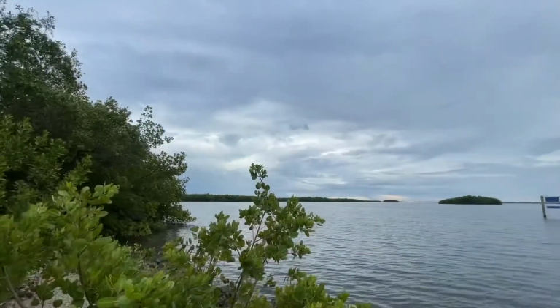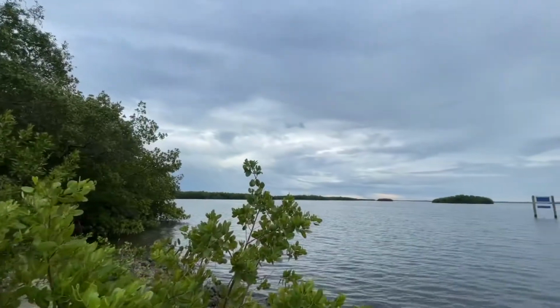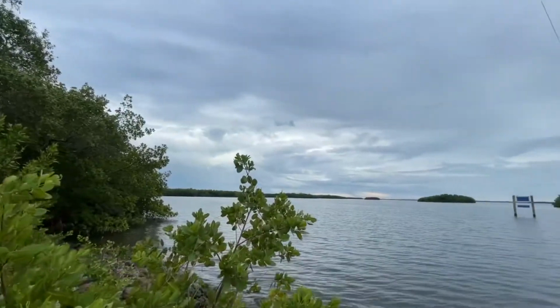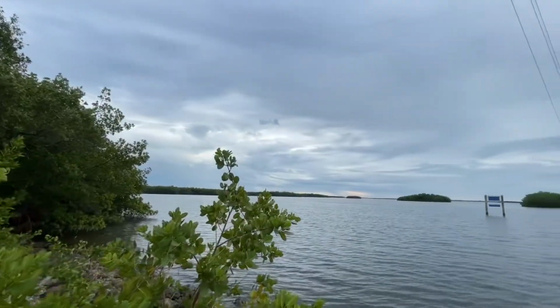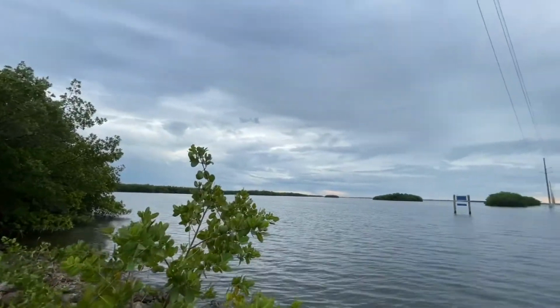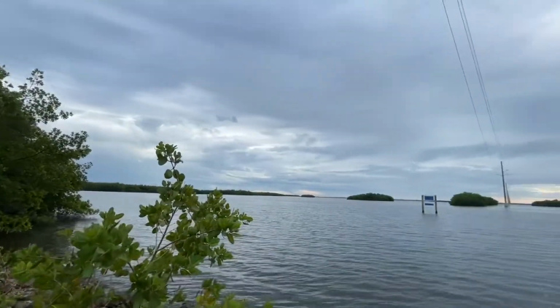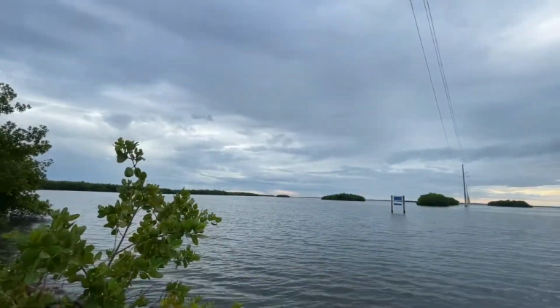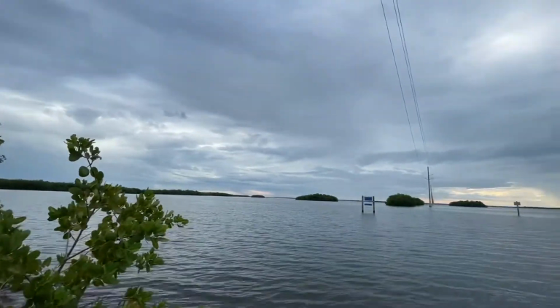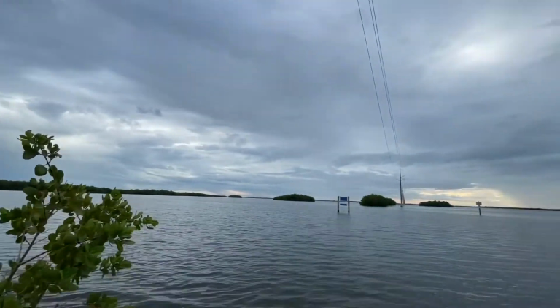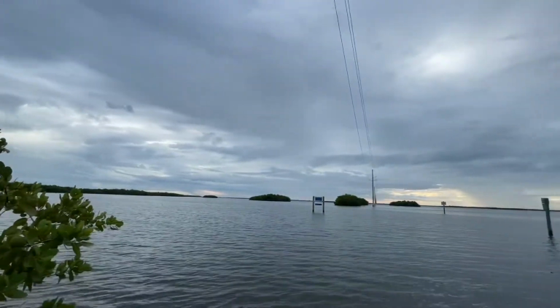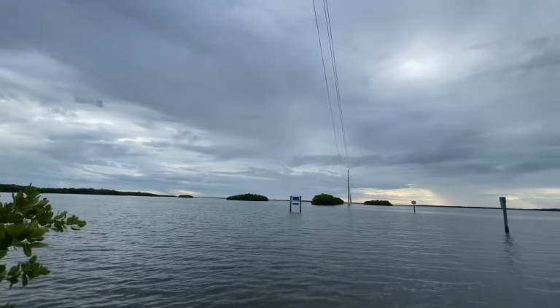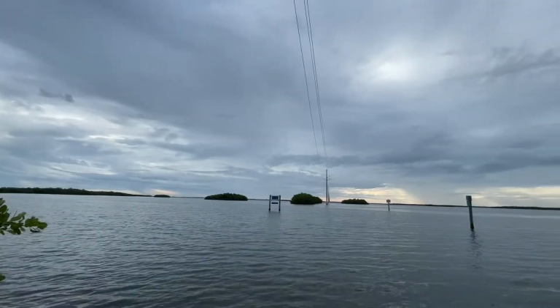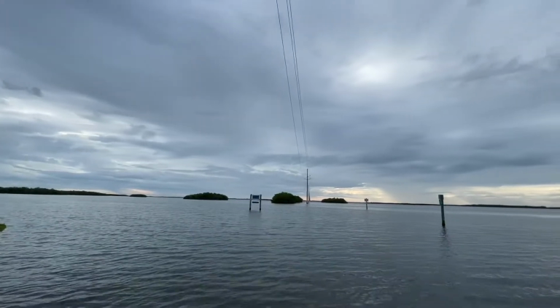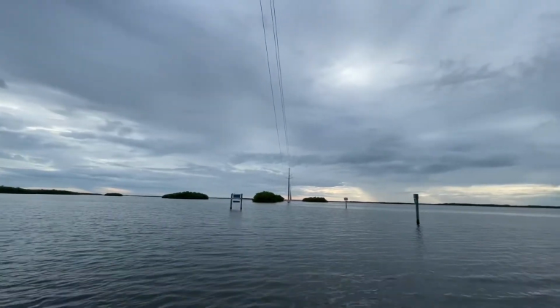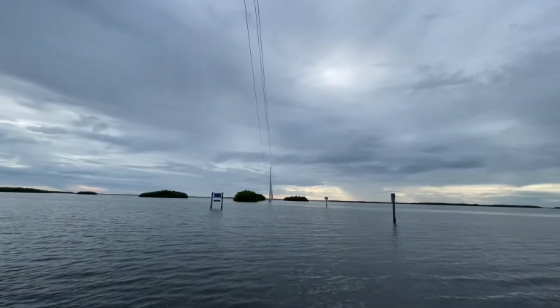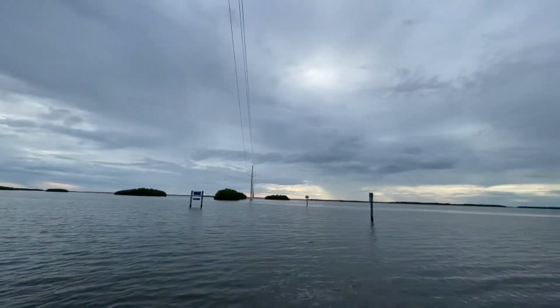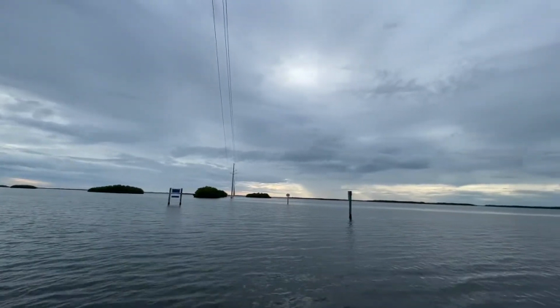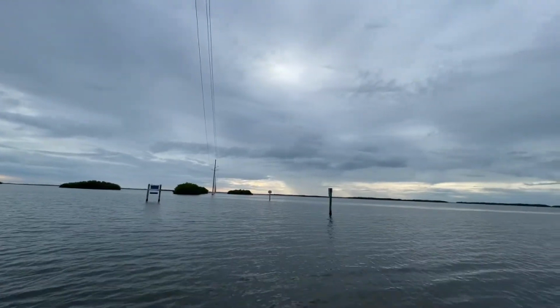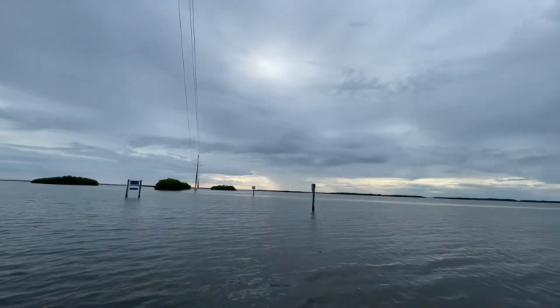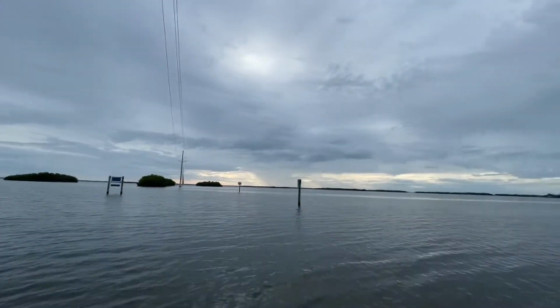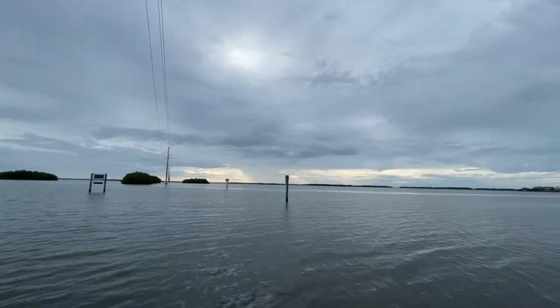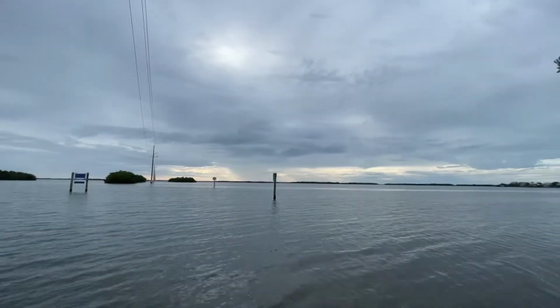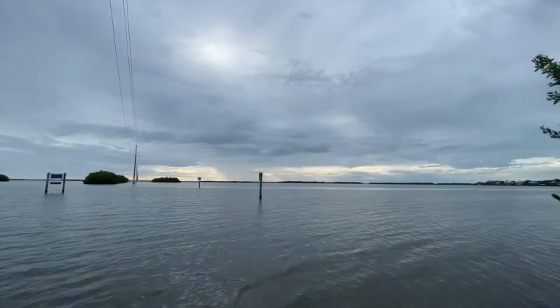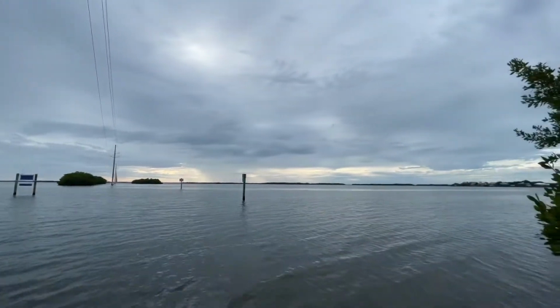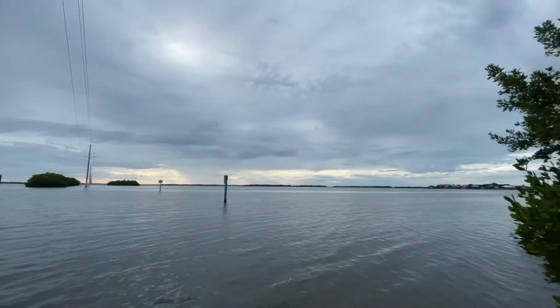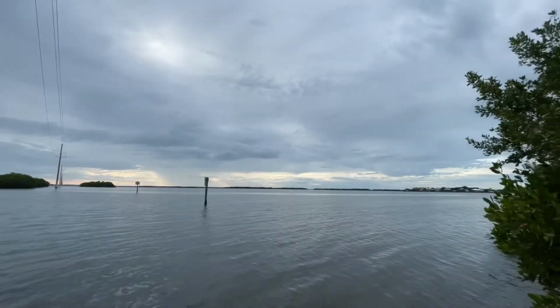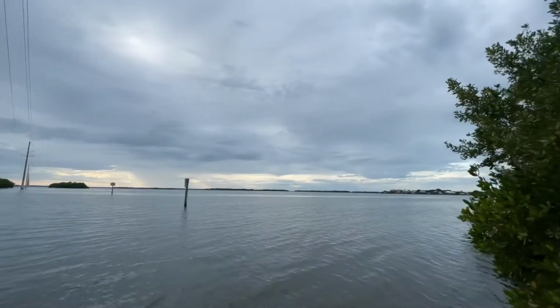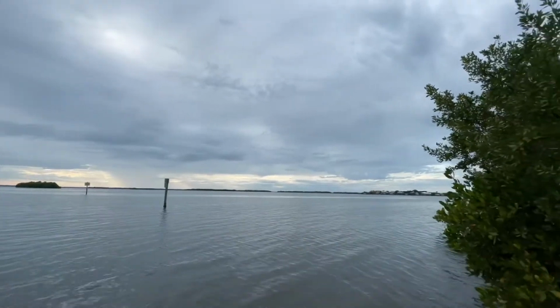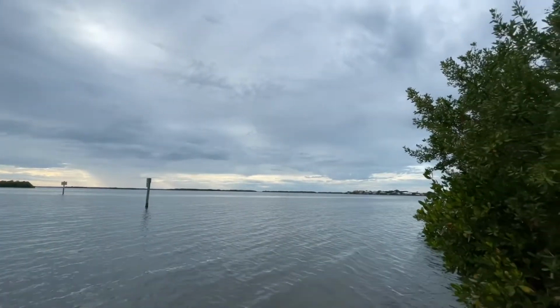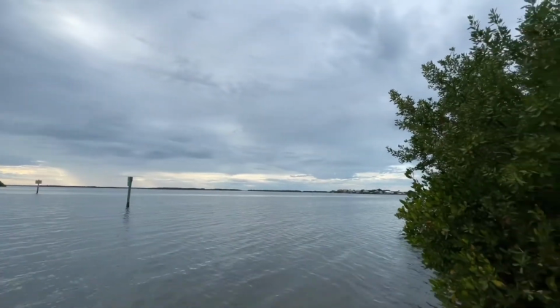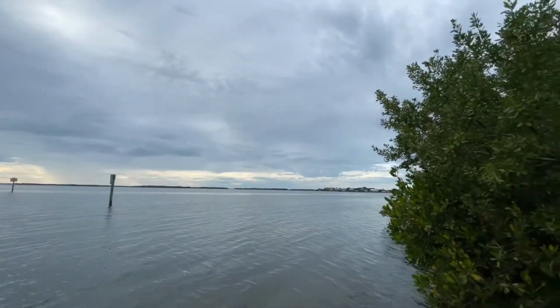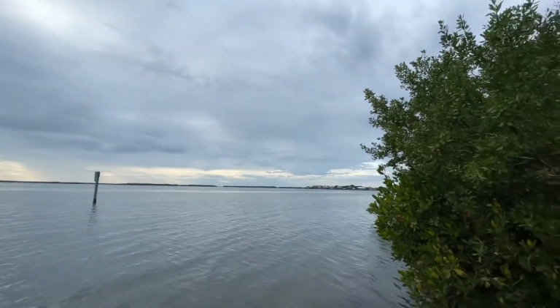So that's Pine Island over there, and here are the power lines that come across. They come all the way over from Sanibel — yeah, they go all the way down.